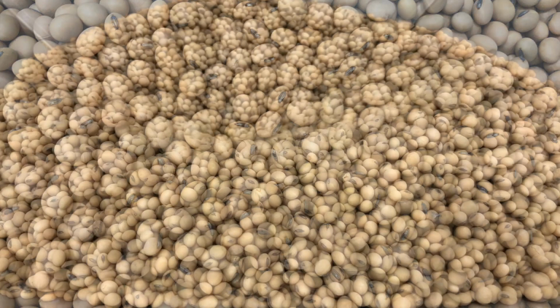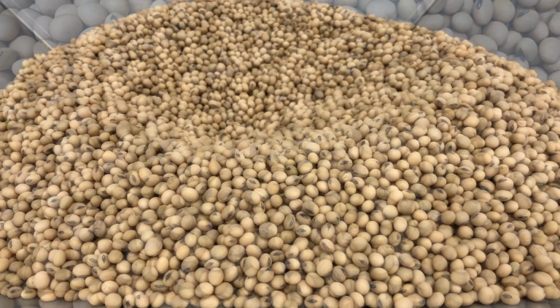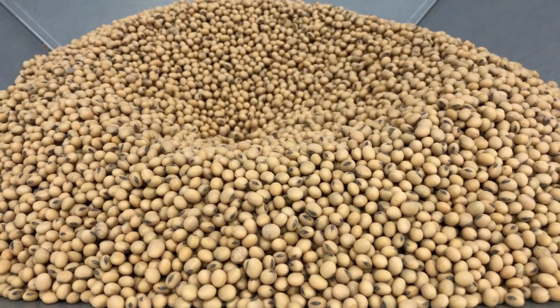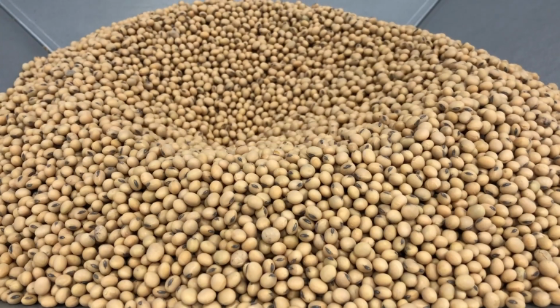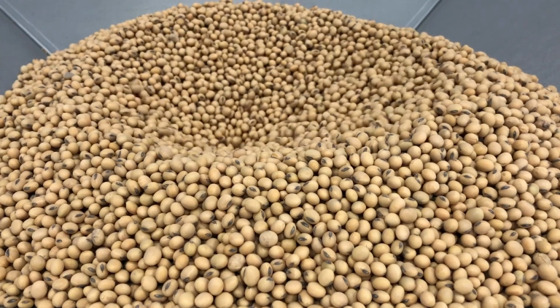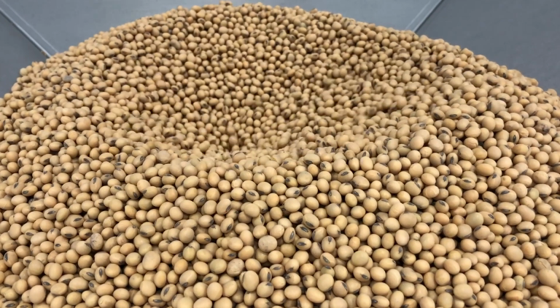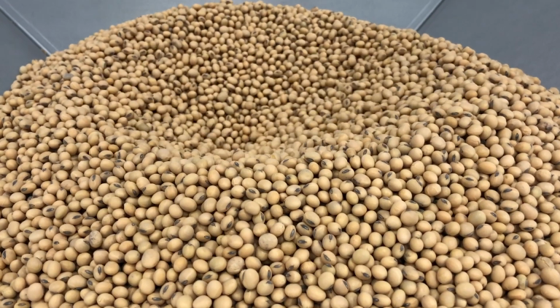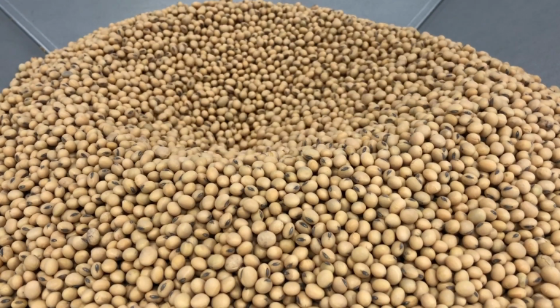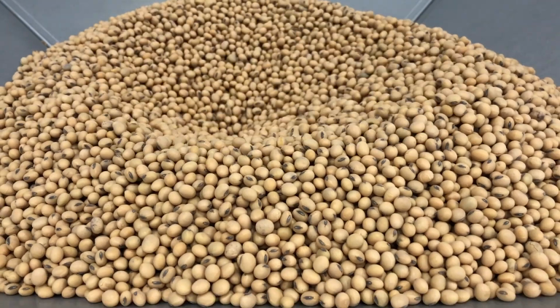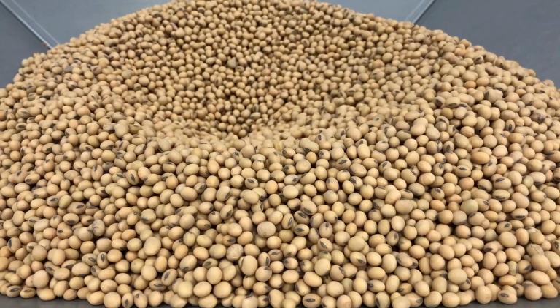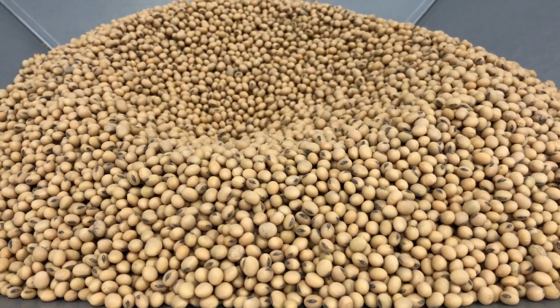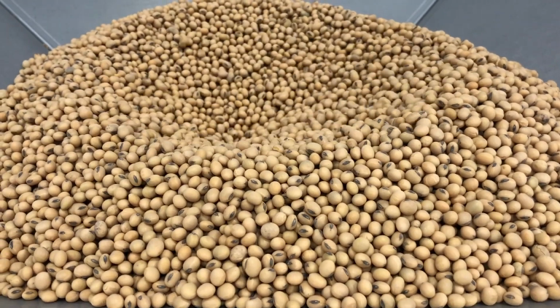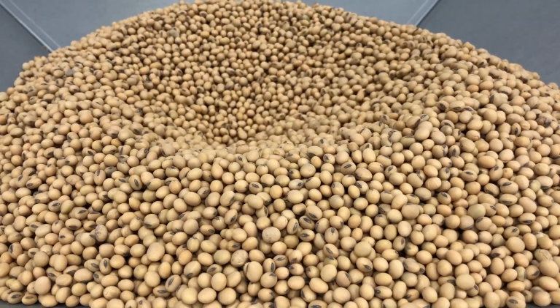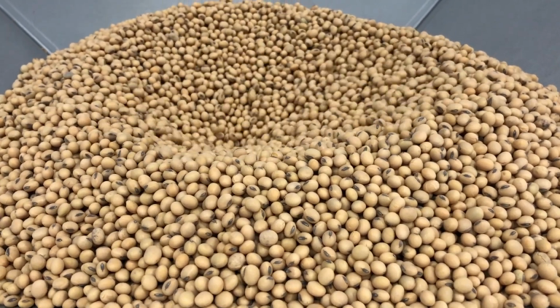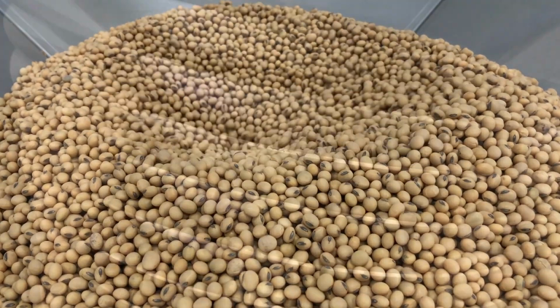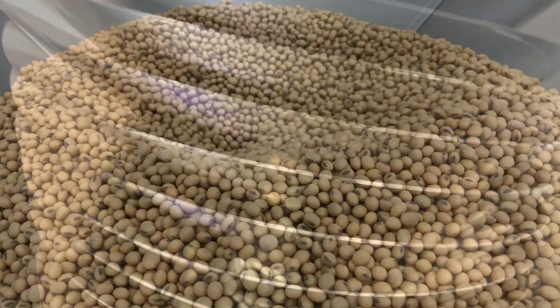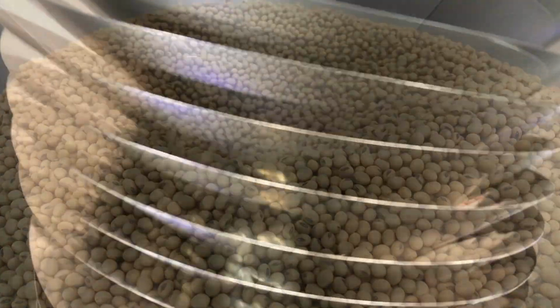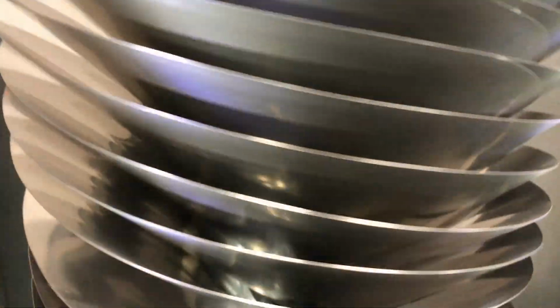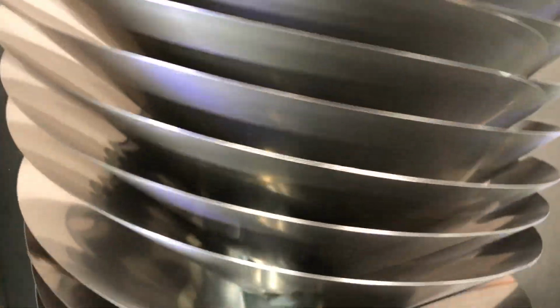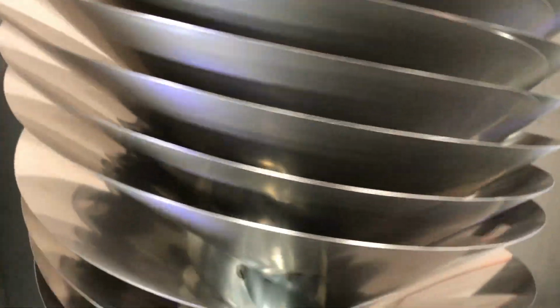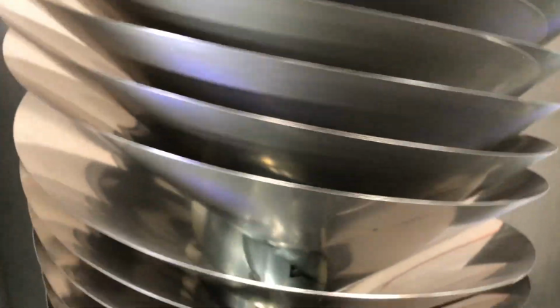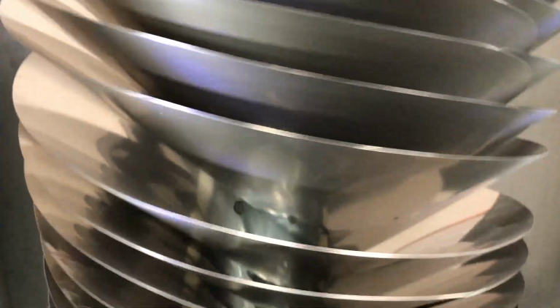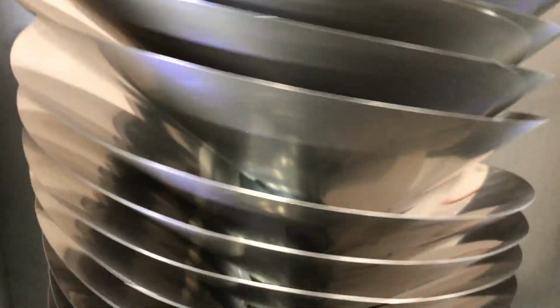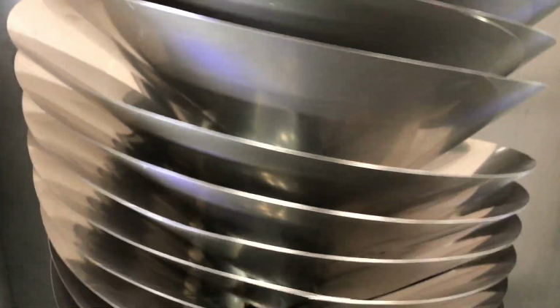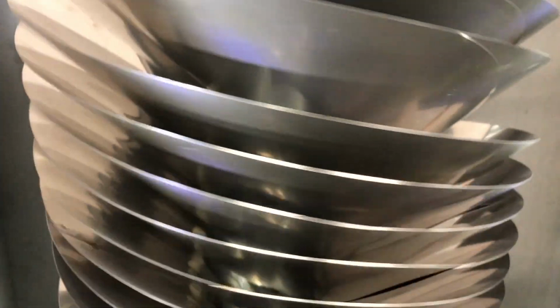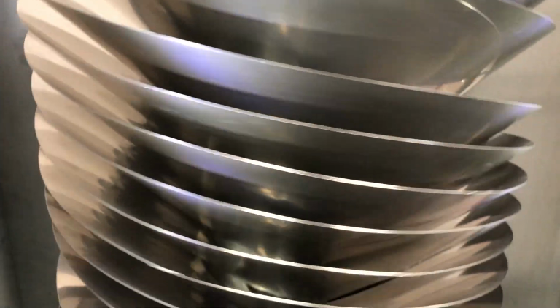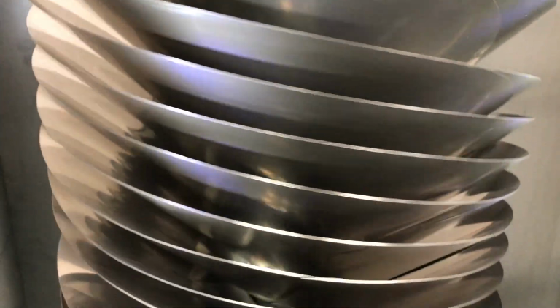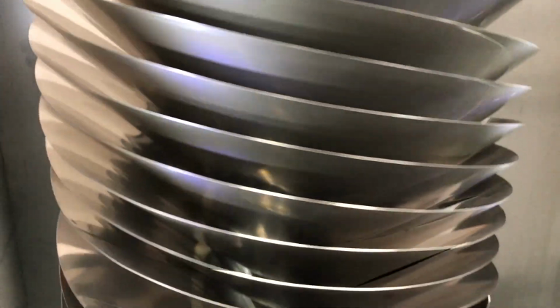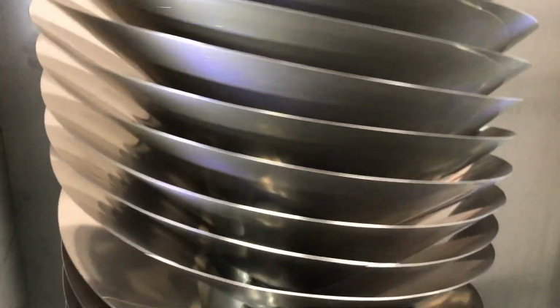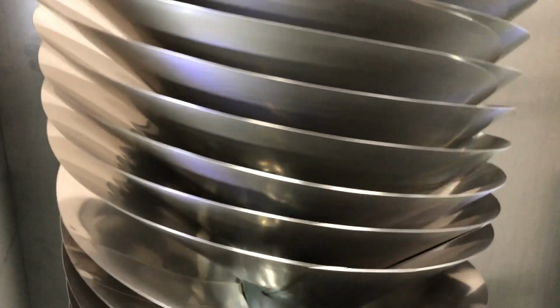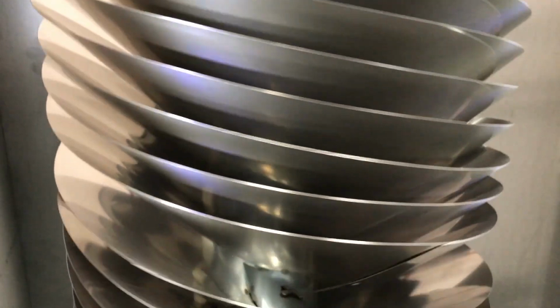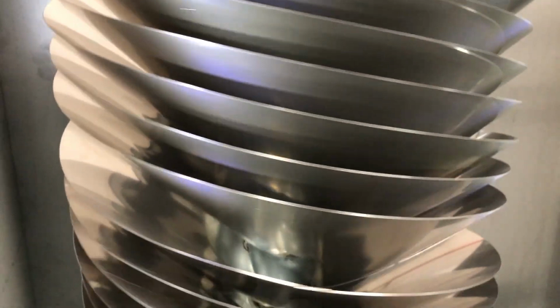When adding soybeans to the rotary, more spherical seeds roll off the flight with the broken and deformed seed heading down the non-round discharge chute.